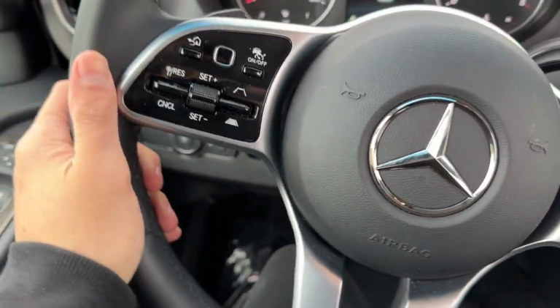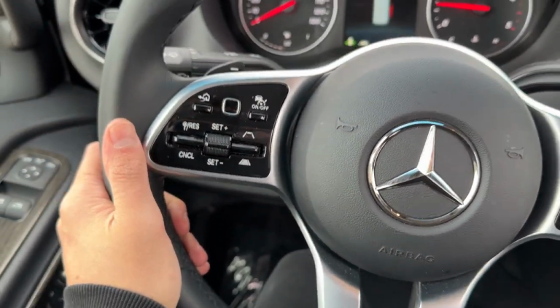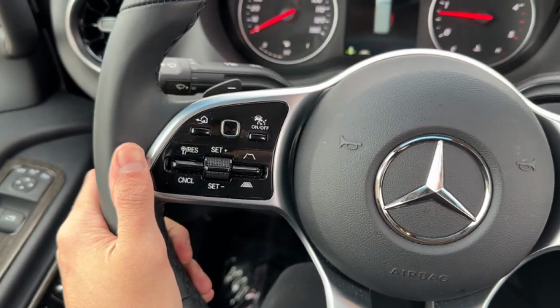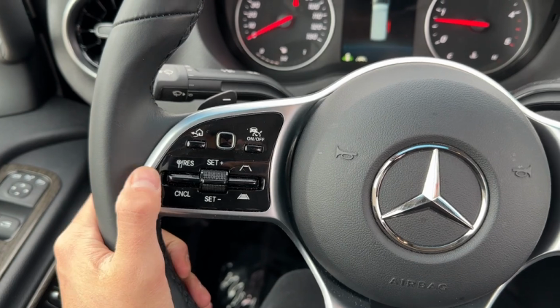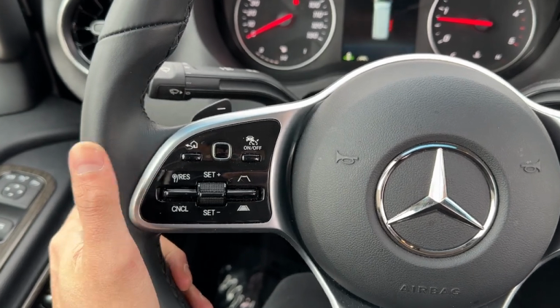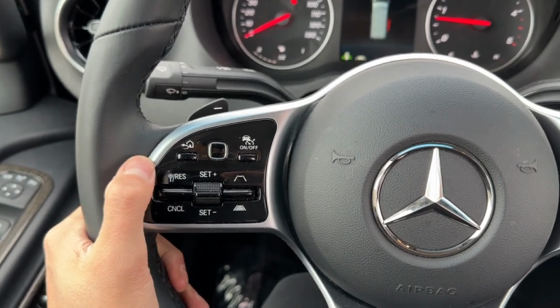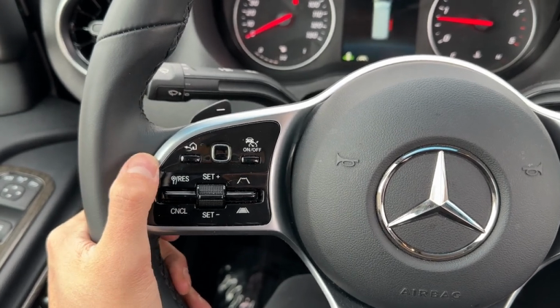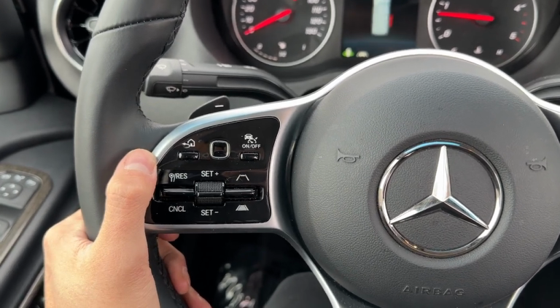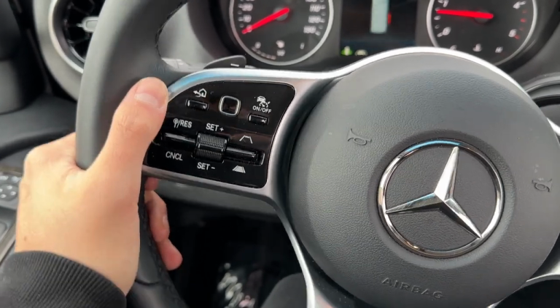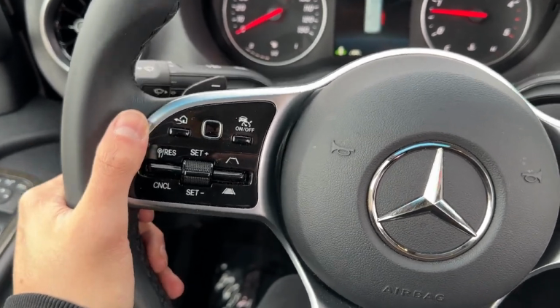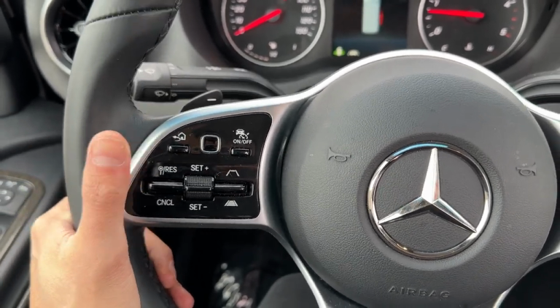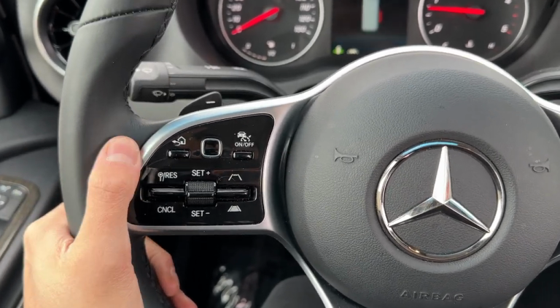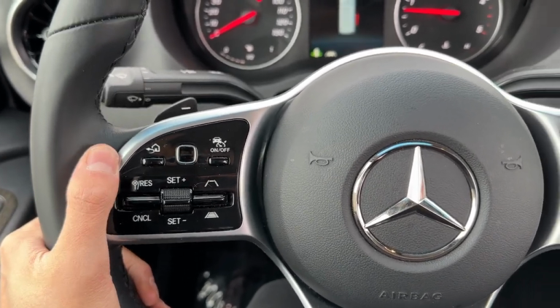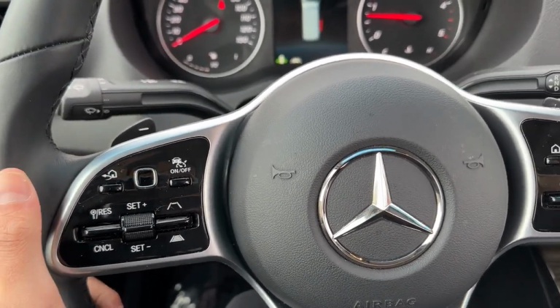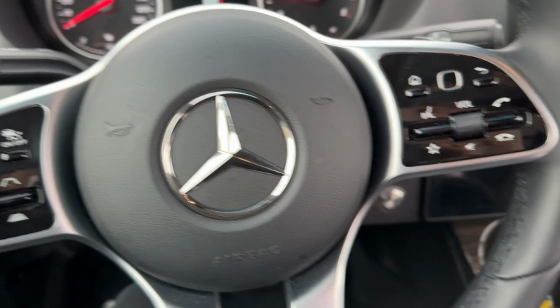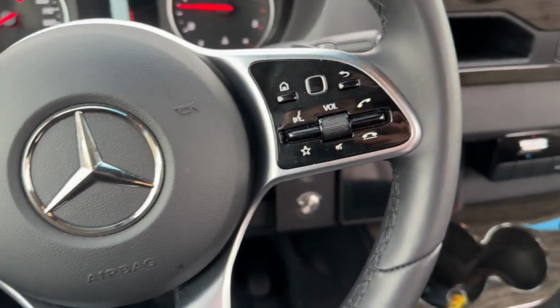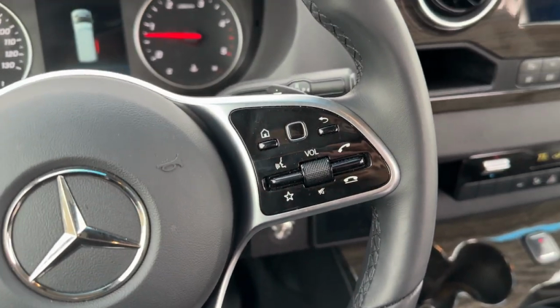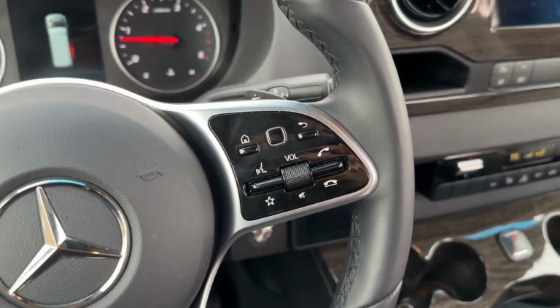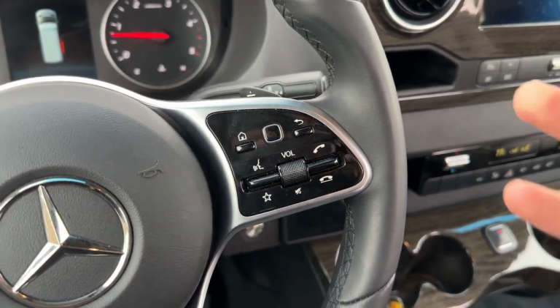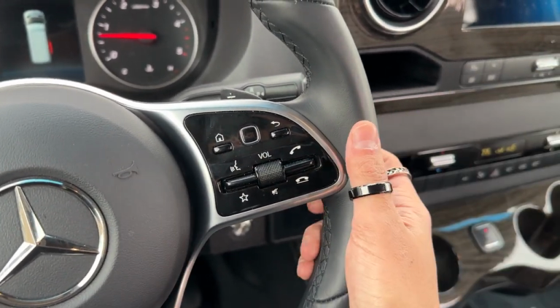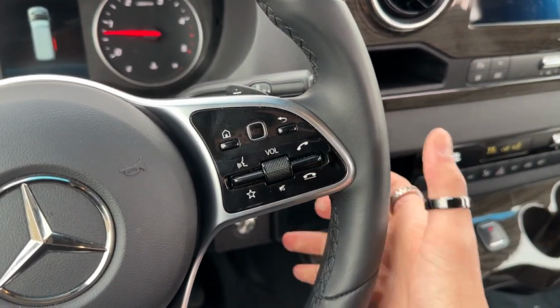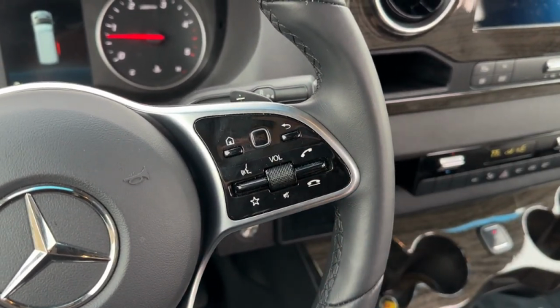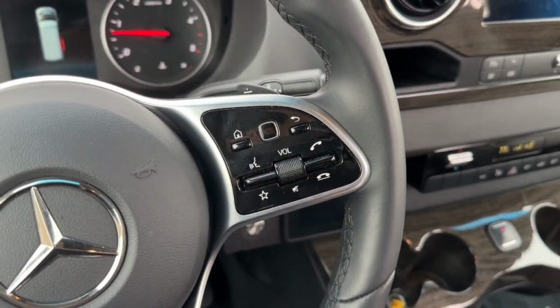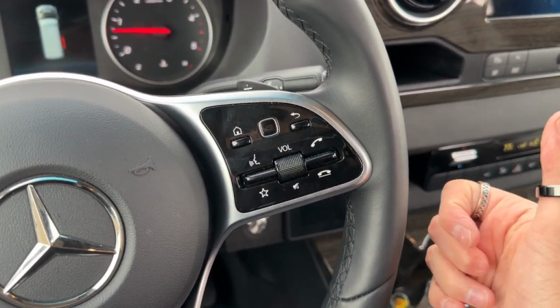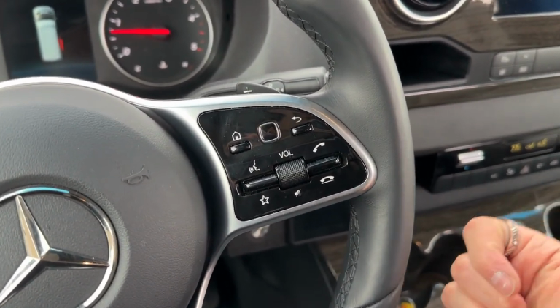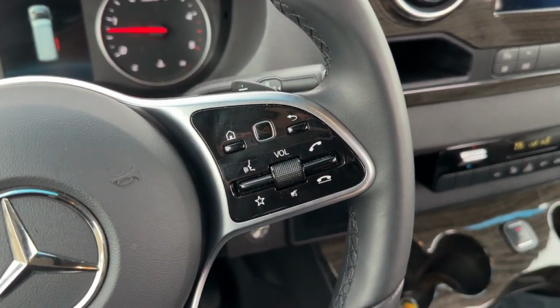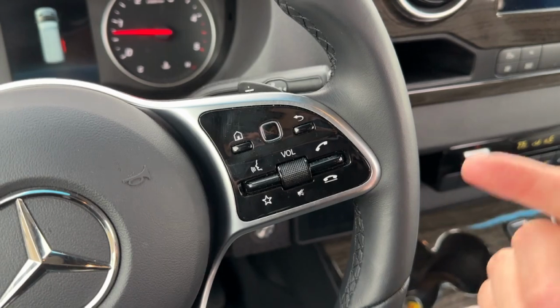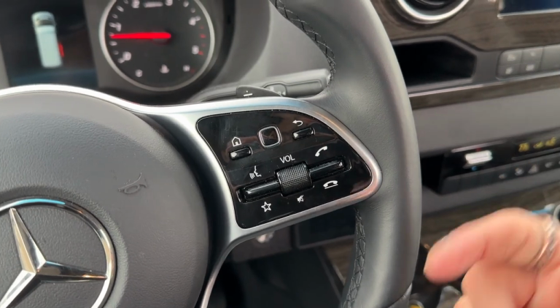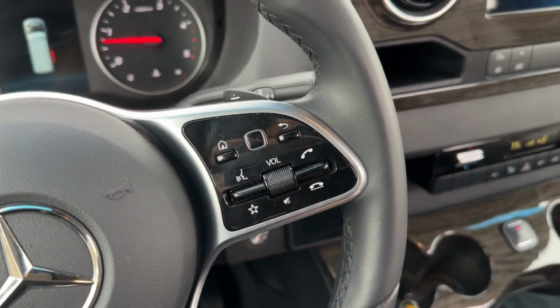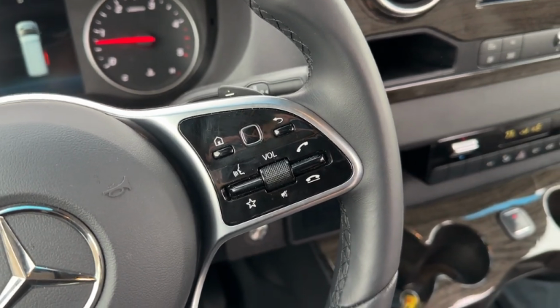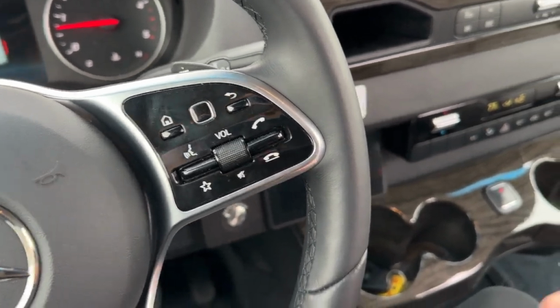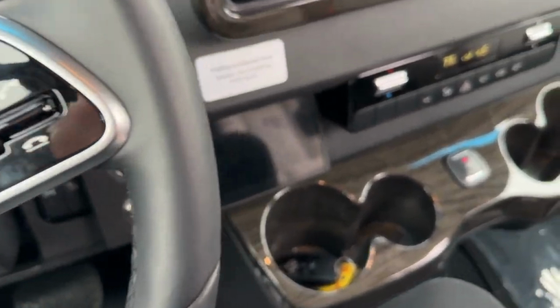On the steering wheel up front you will find your adaptive cruise control settings, lane assist, lane proximity warning, and lane departure warning. Over here on the right side you'll find your audio controls such as call settings, Bluetooth audio, and everything else.